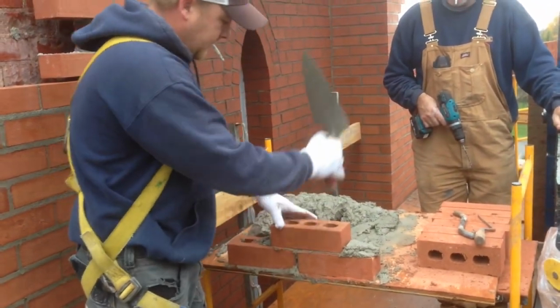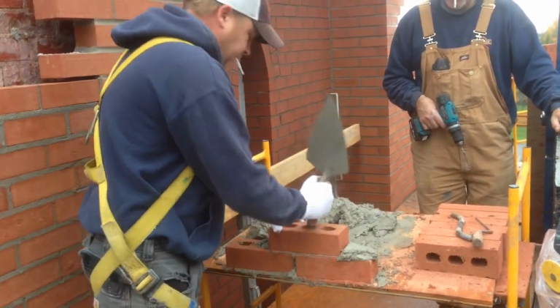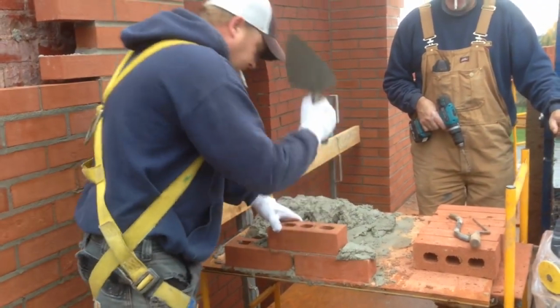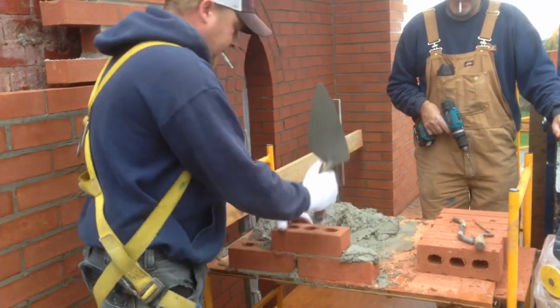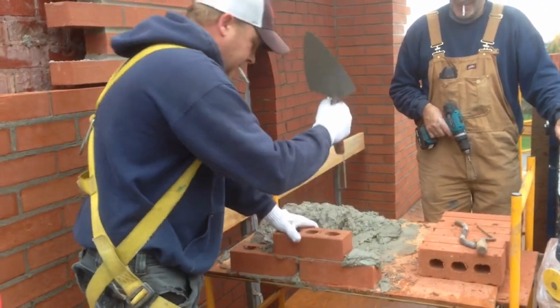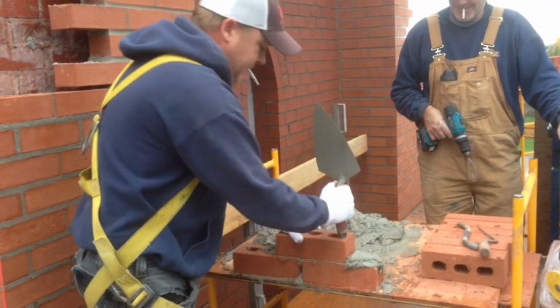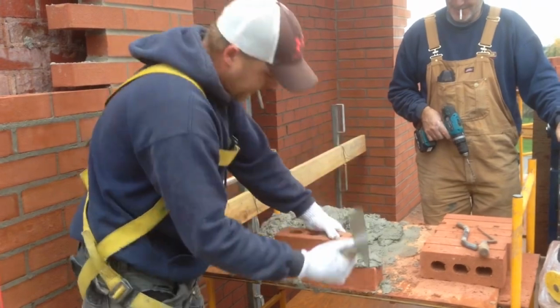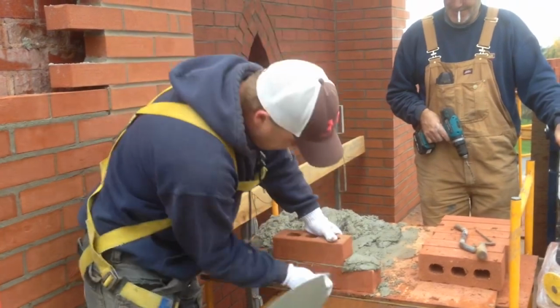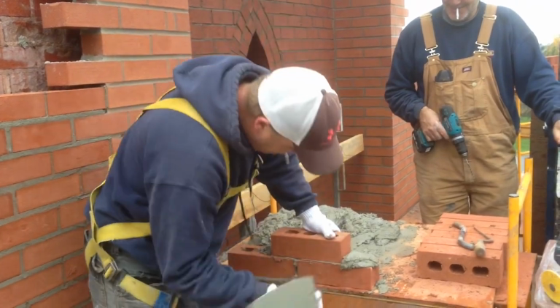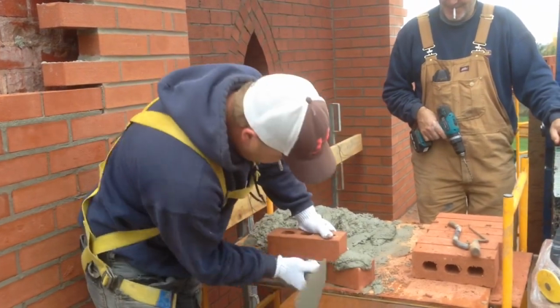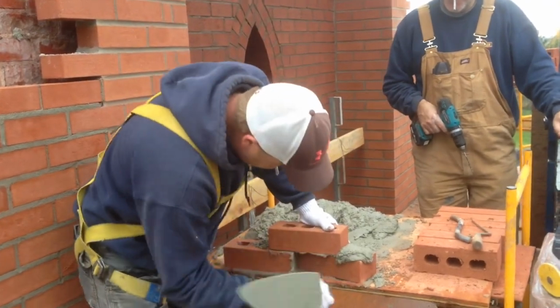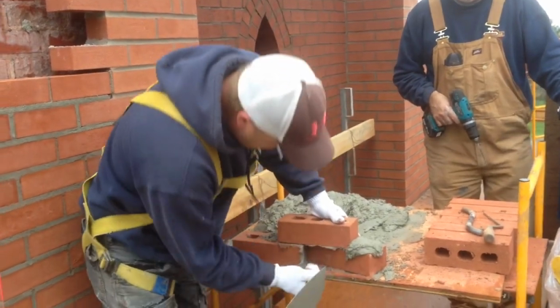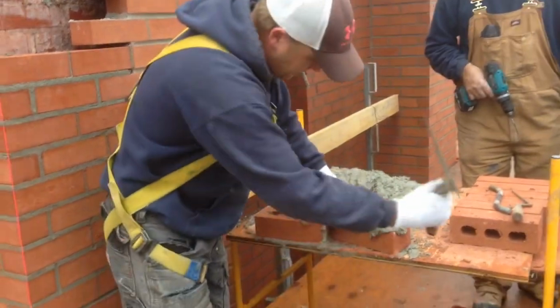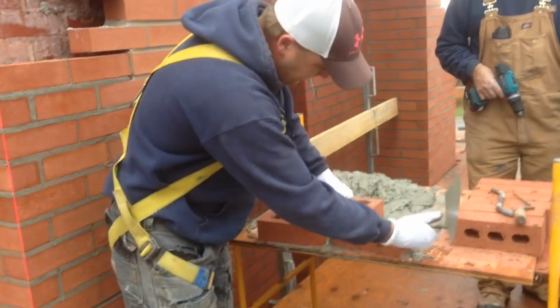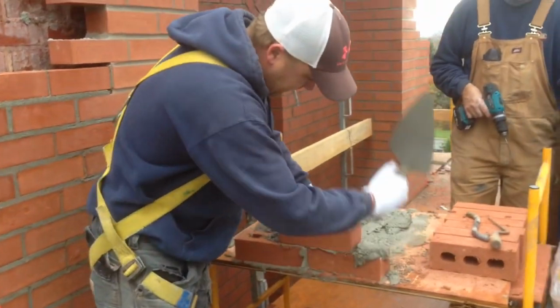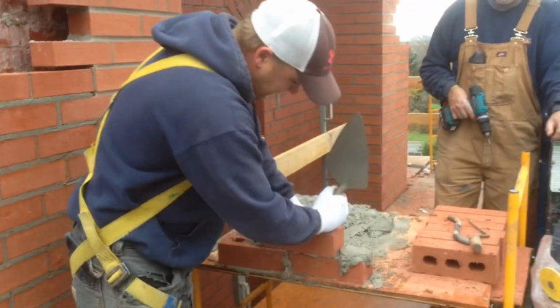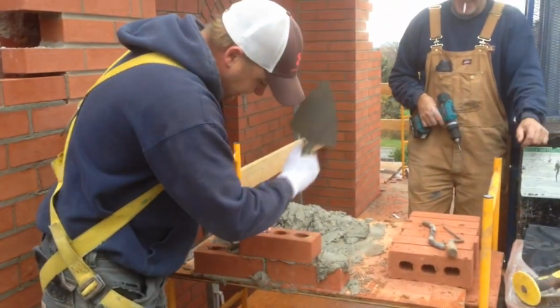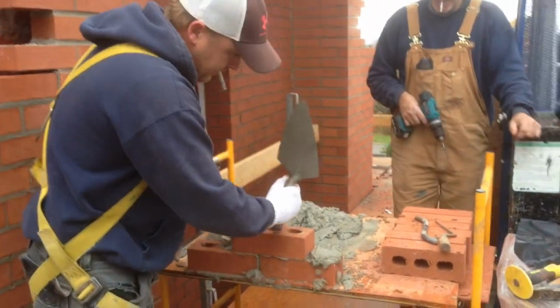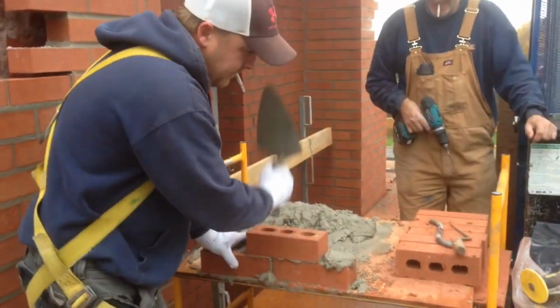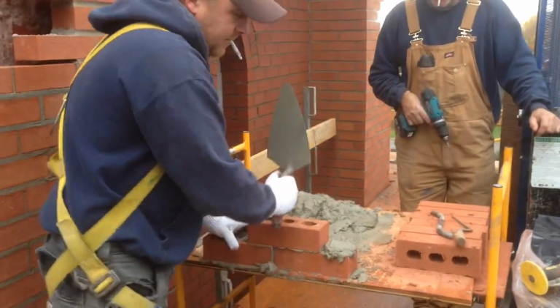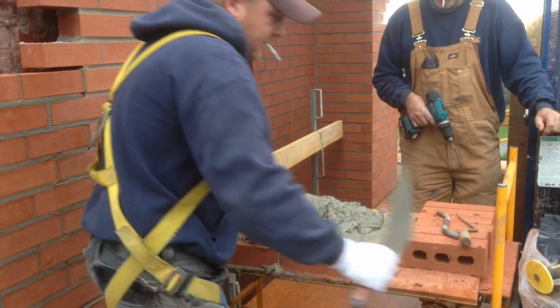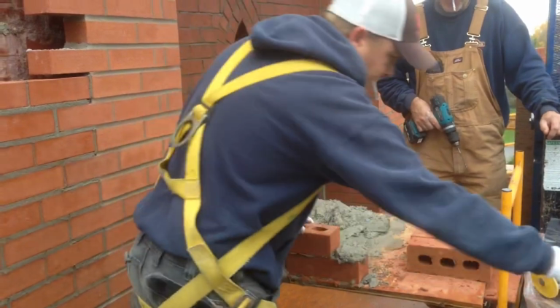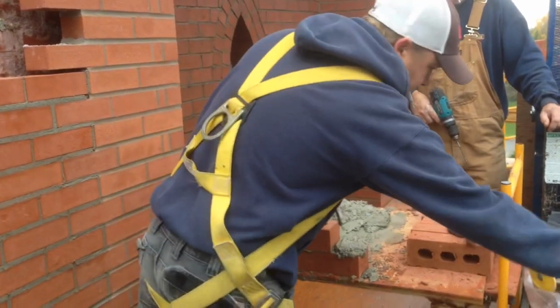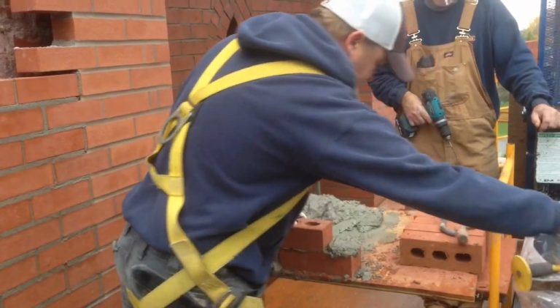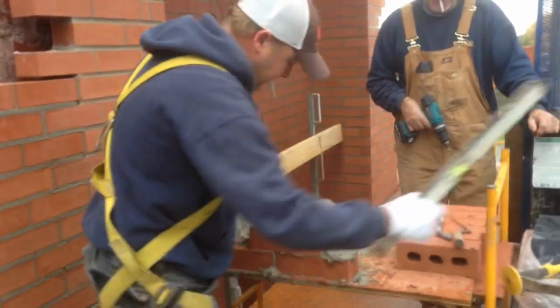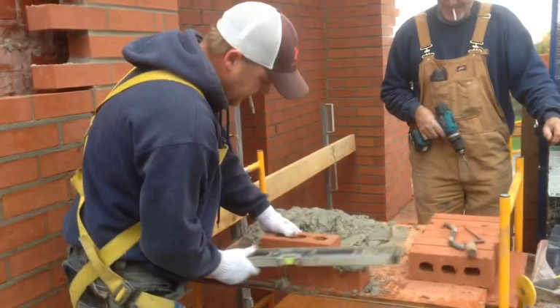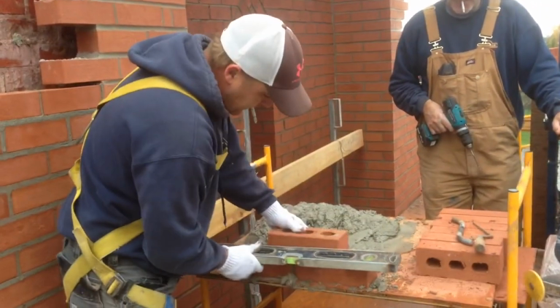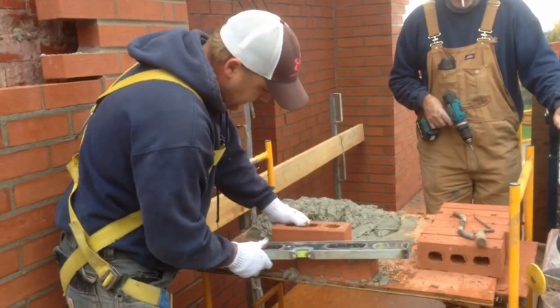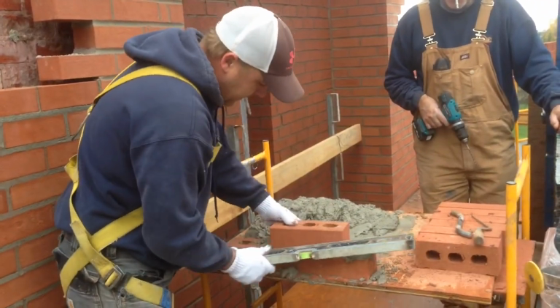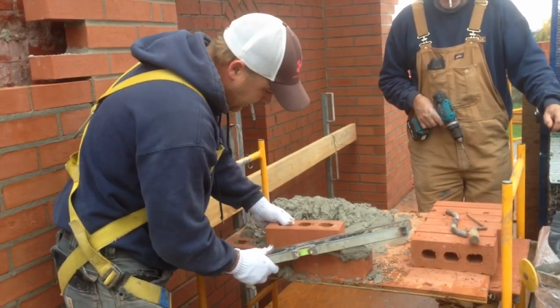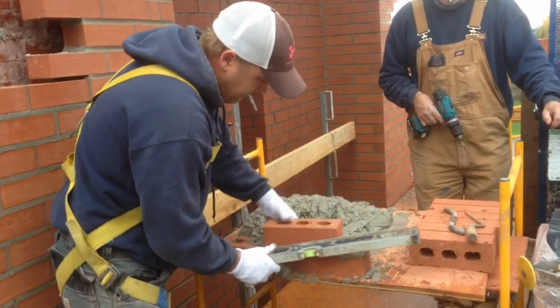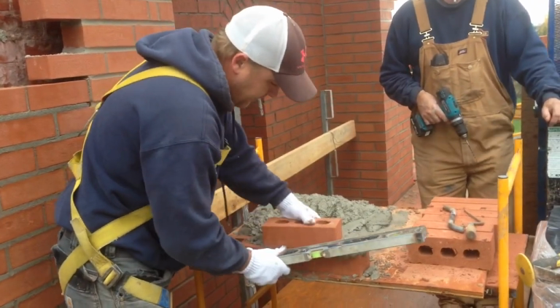Then you gotta straighten and level them out. Make sure they're nice and tidy. Get your level. Square it all up. Perfect.